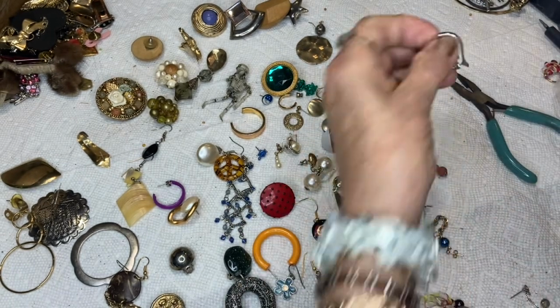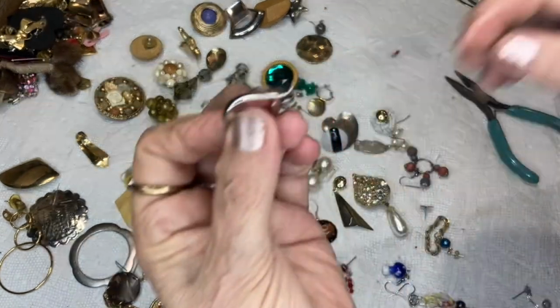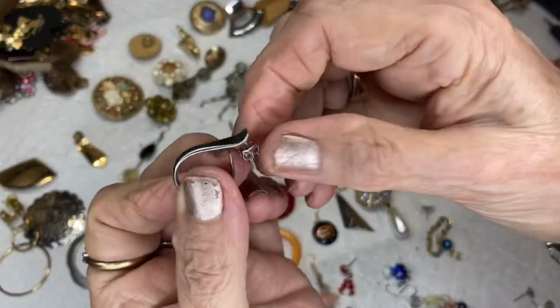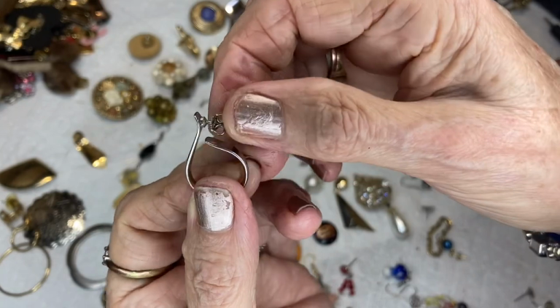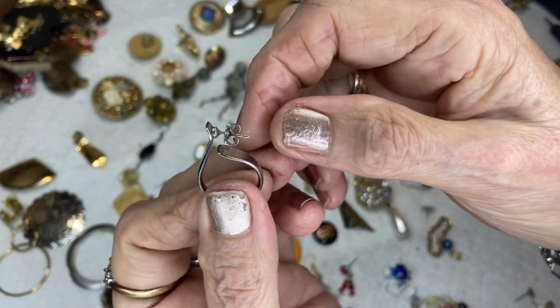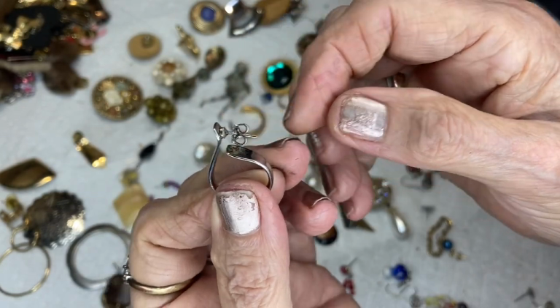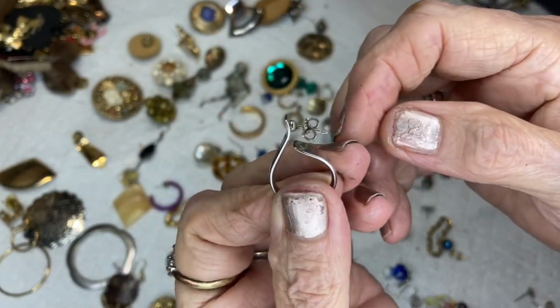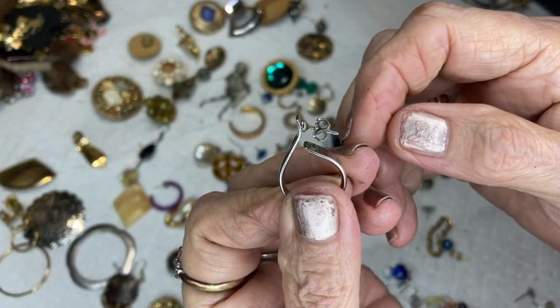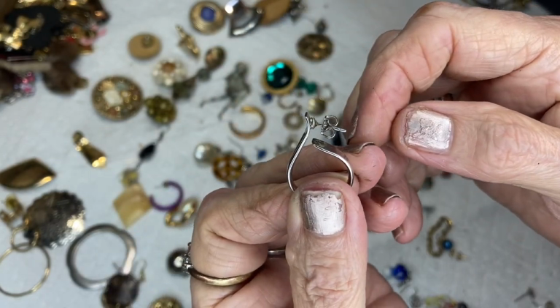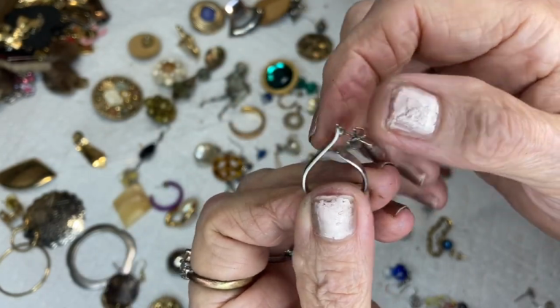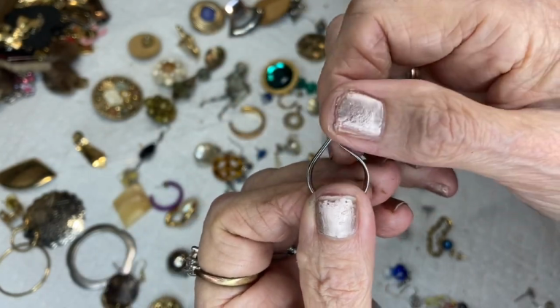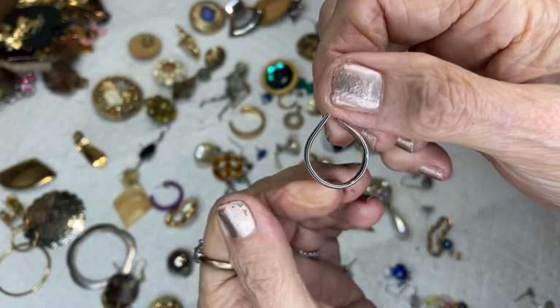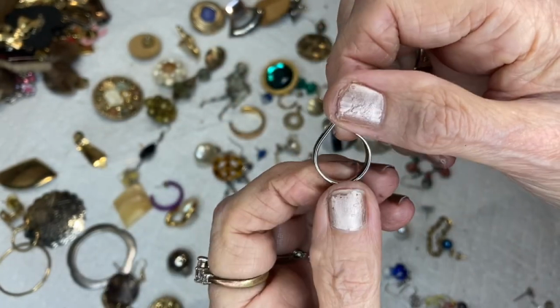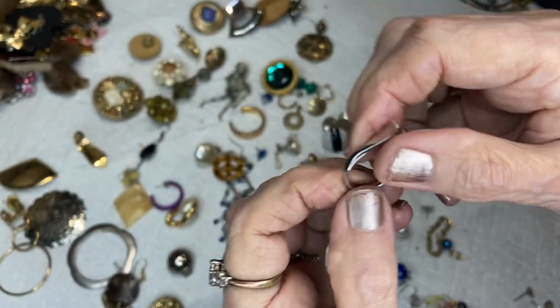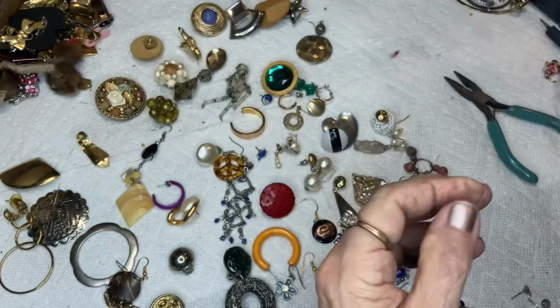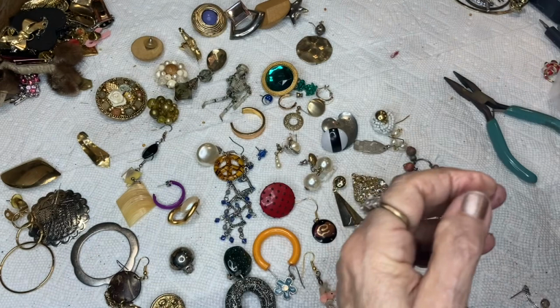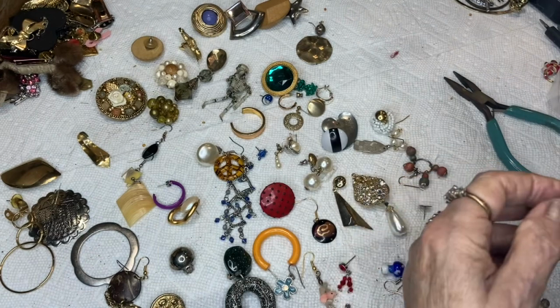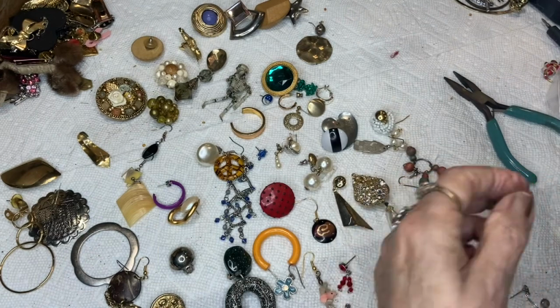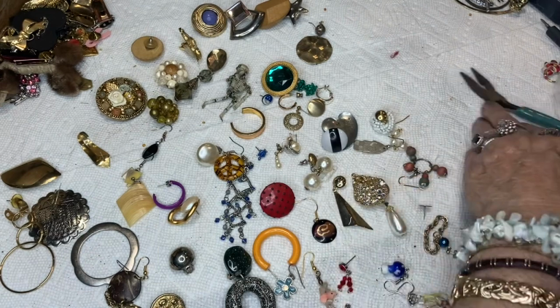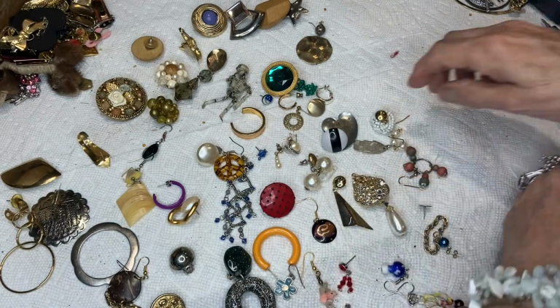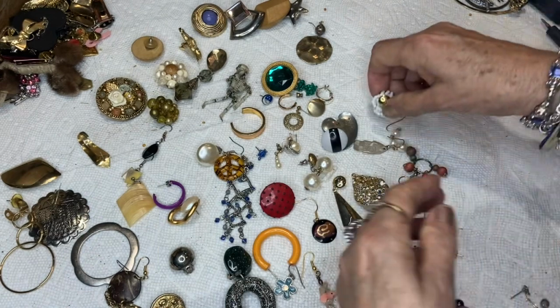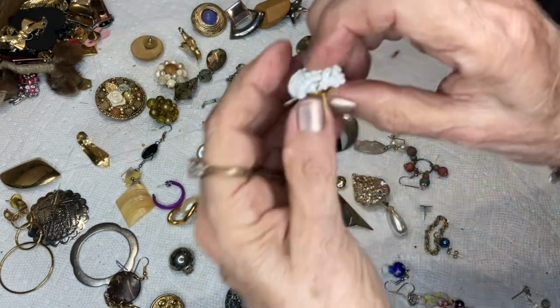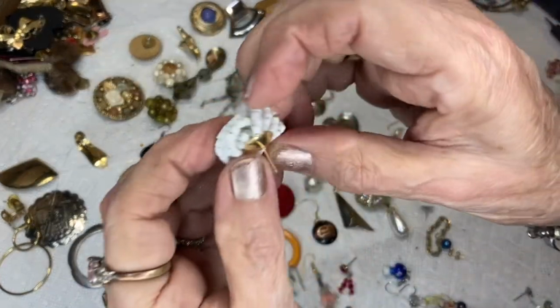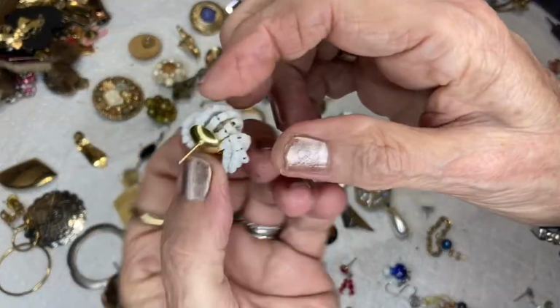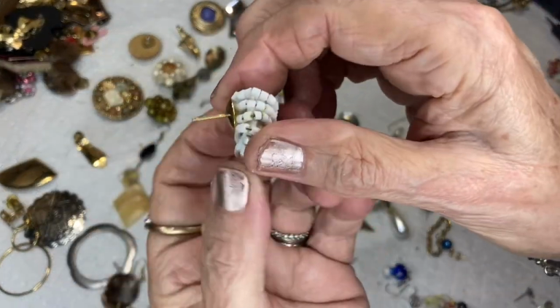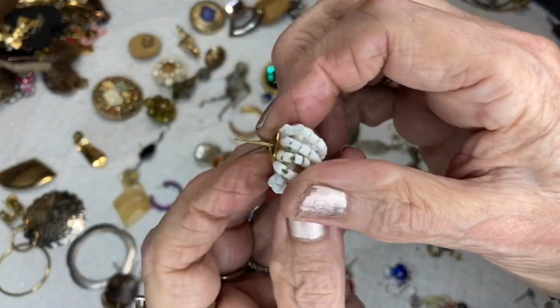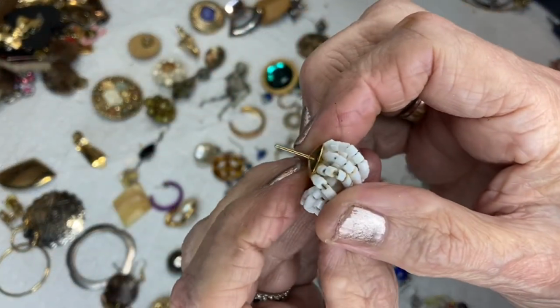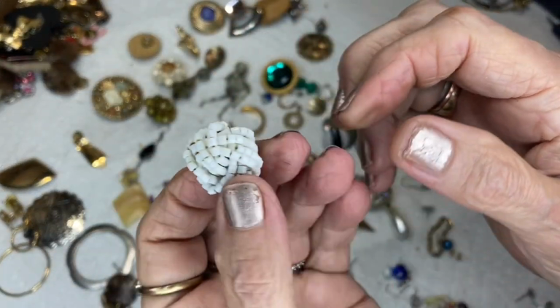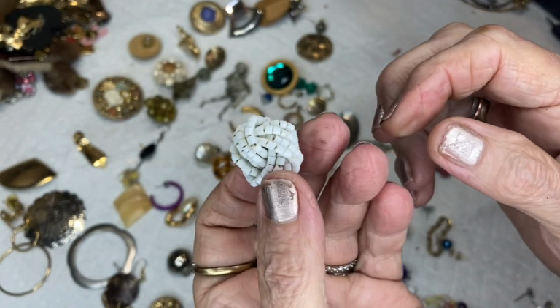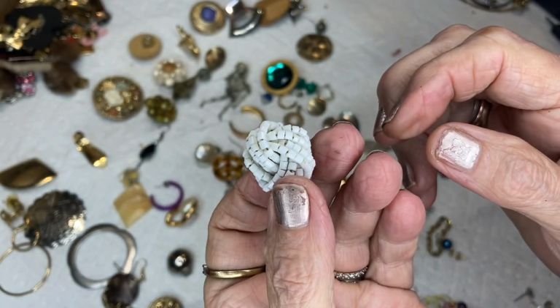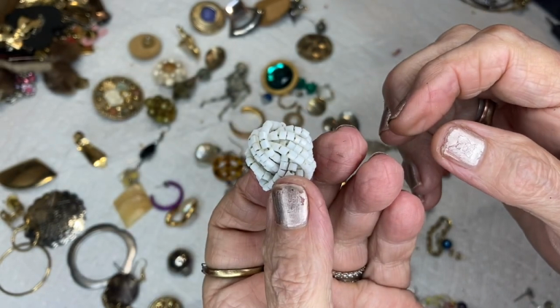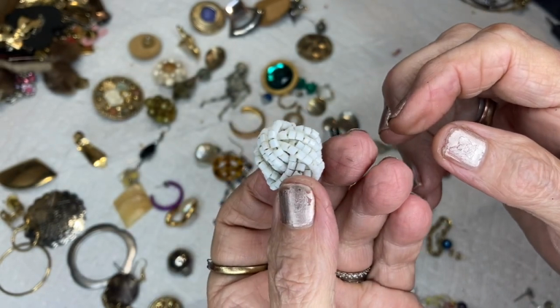This is a little silver post, butterfly back, kind of a hoop. This is a post, gold tone, with a seed bead love knot.